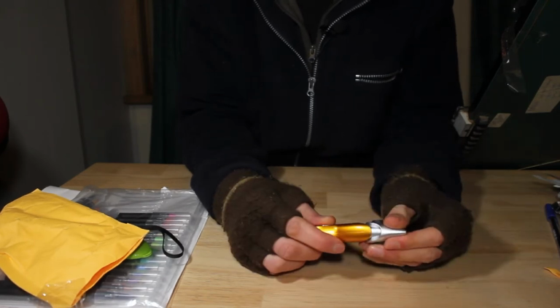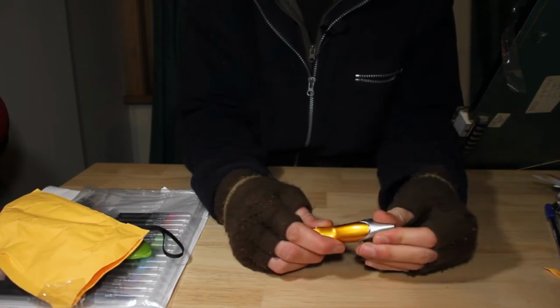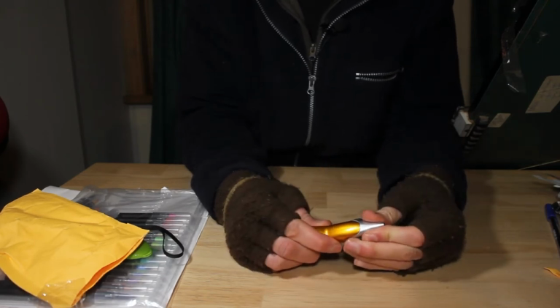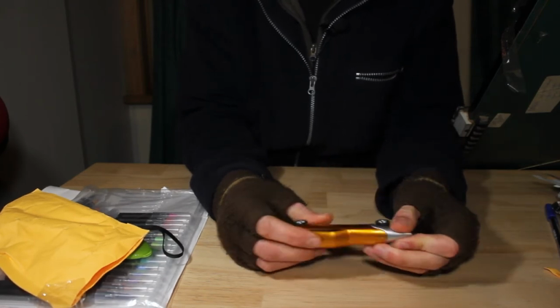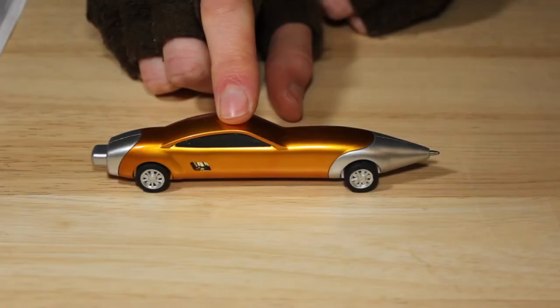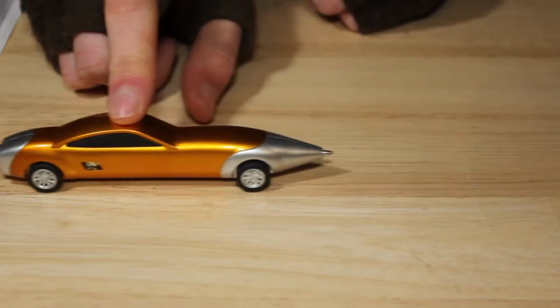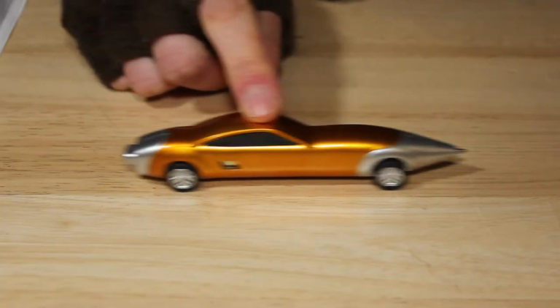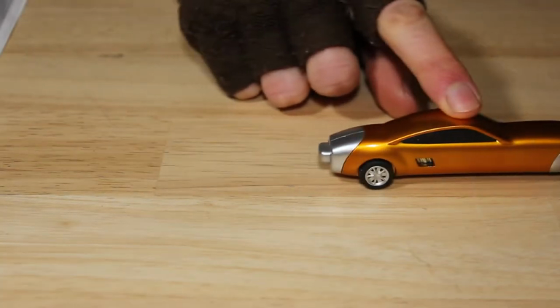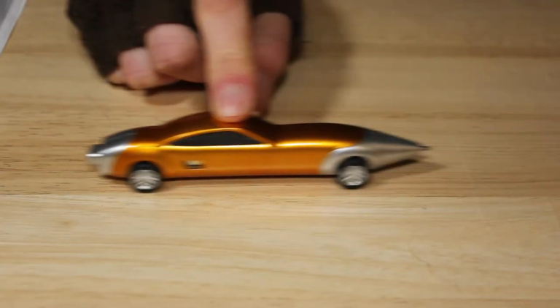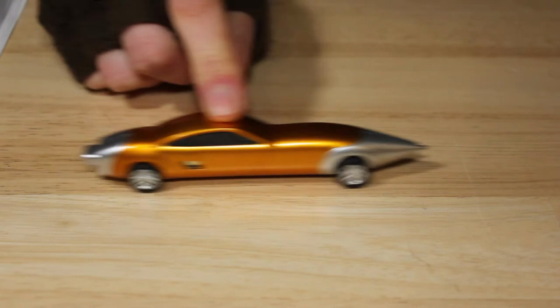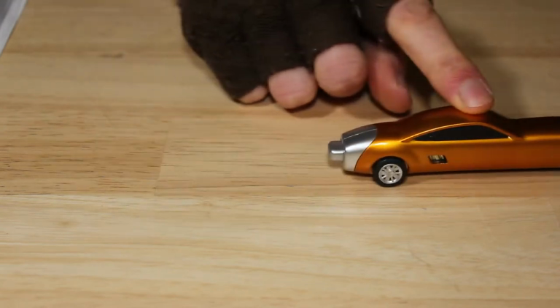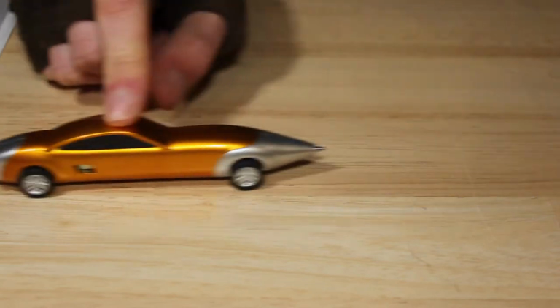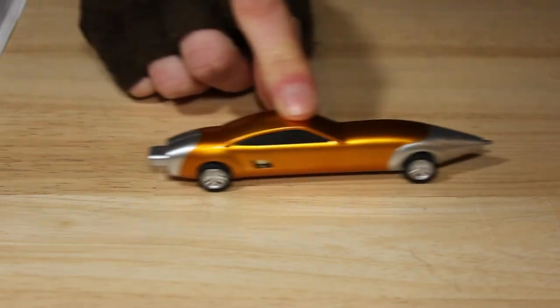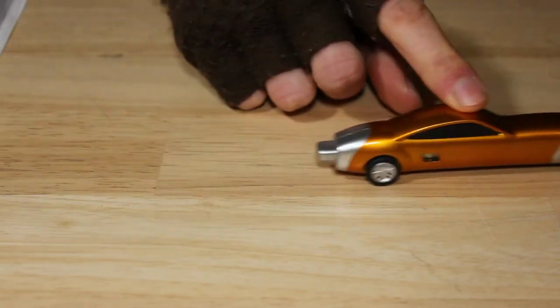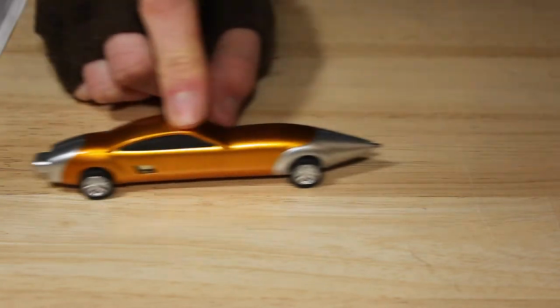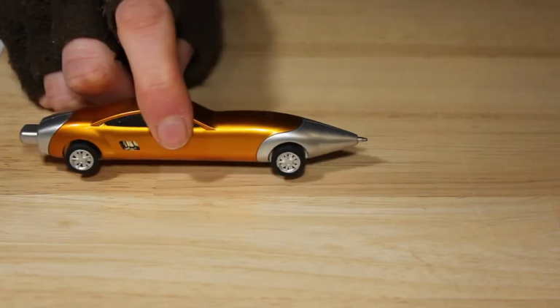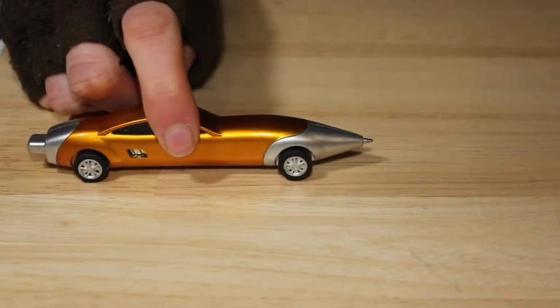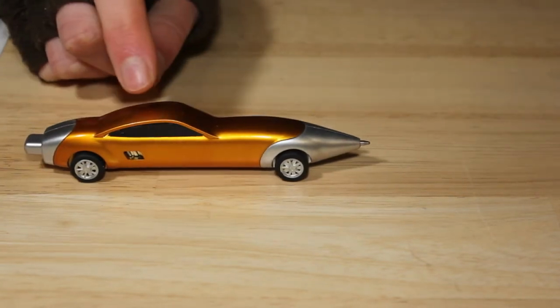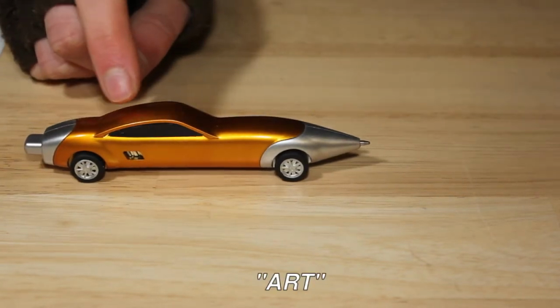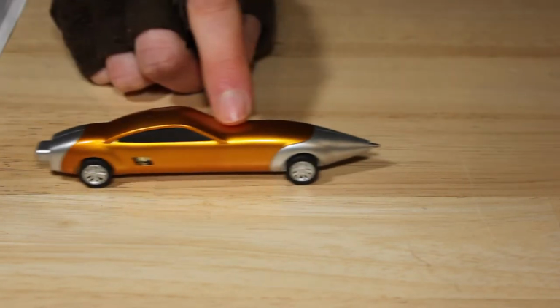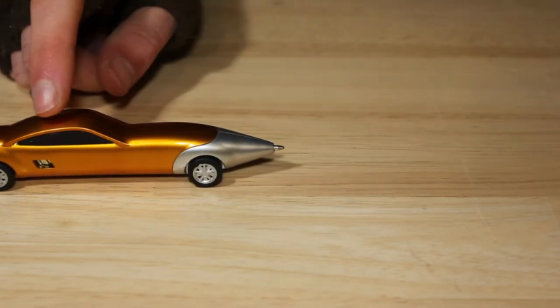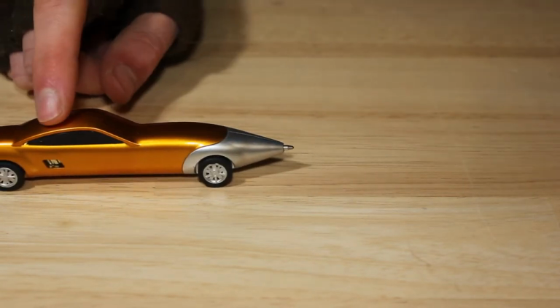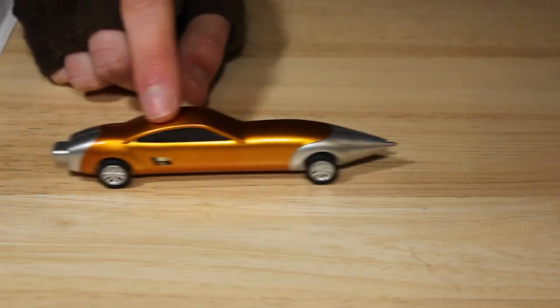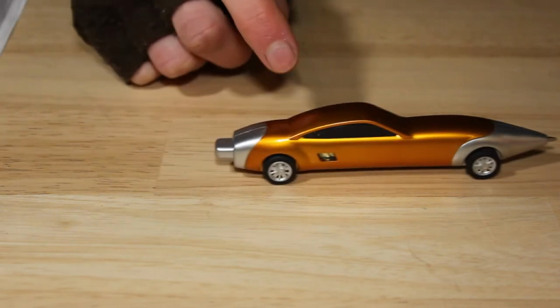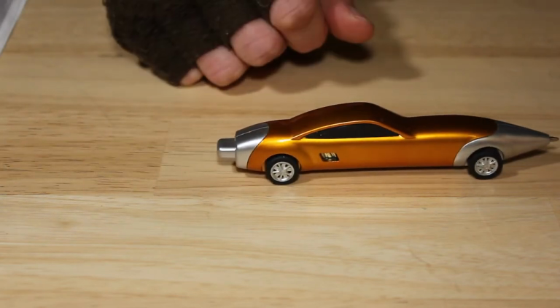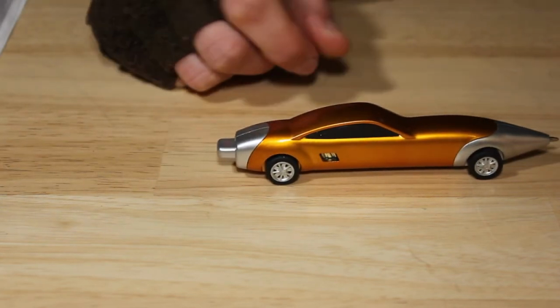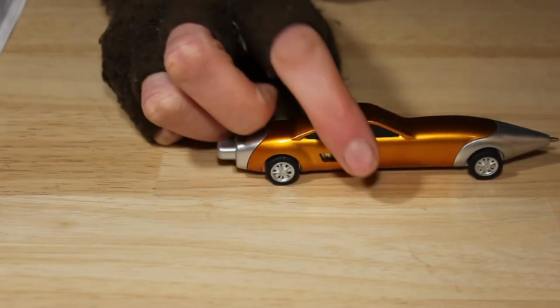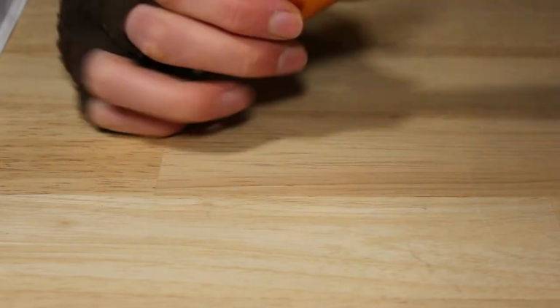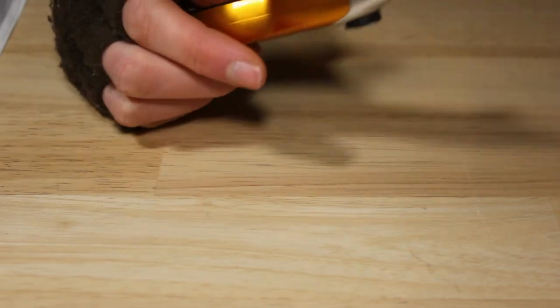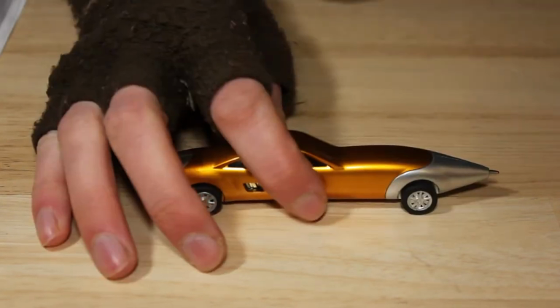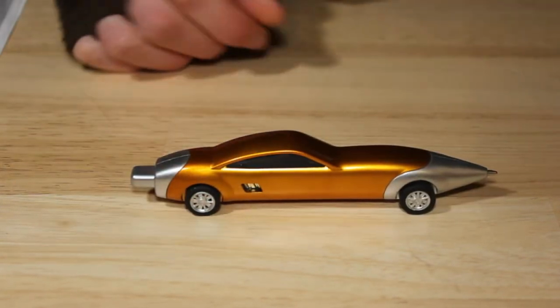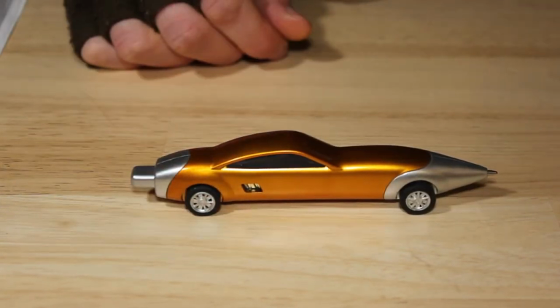I'm going to challenge myself with all of these mysterious packages — I'm going to try and make art out of whatever I find in them. So far we've got a ballpoint pen car.